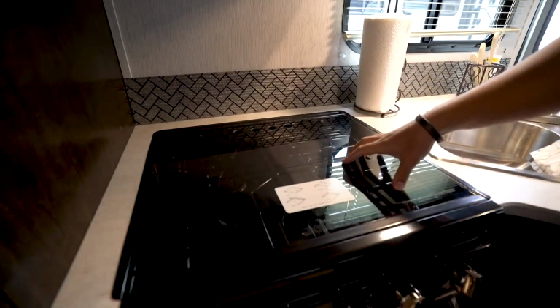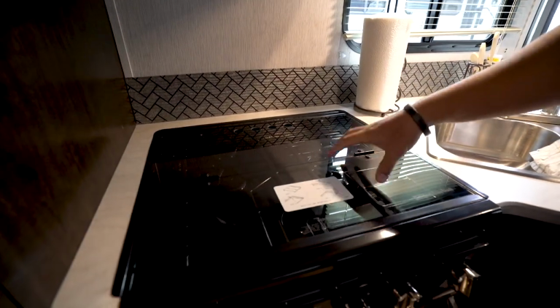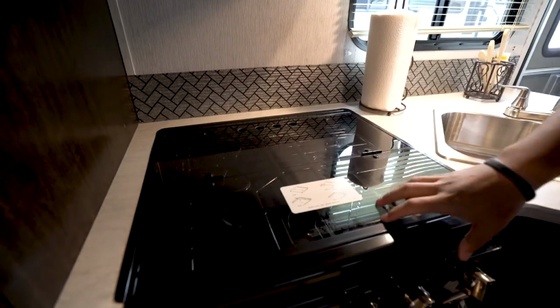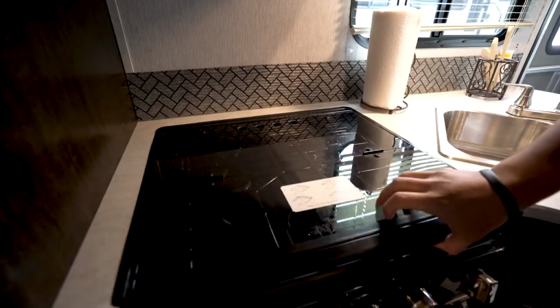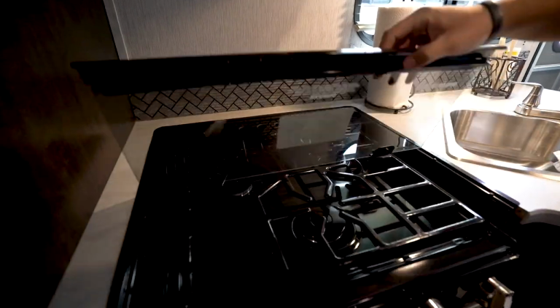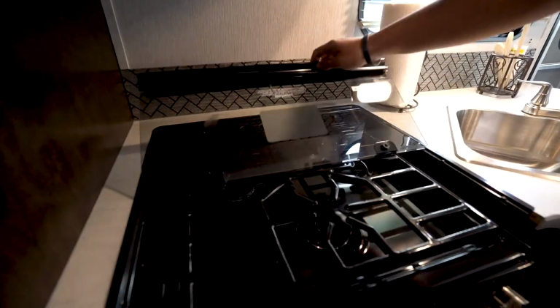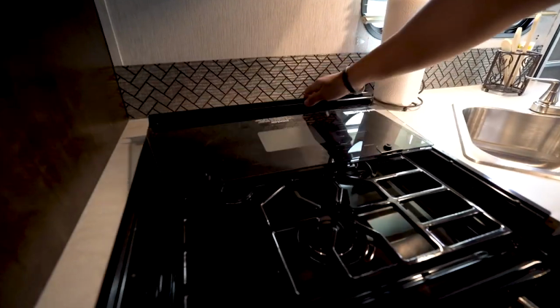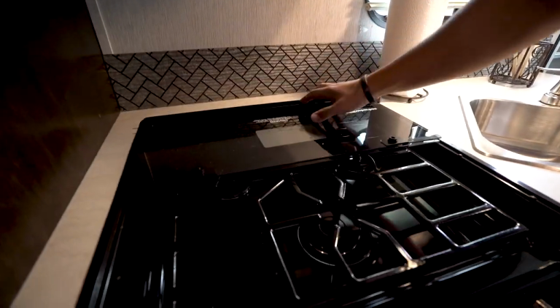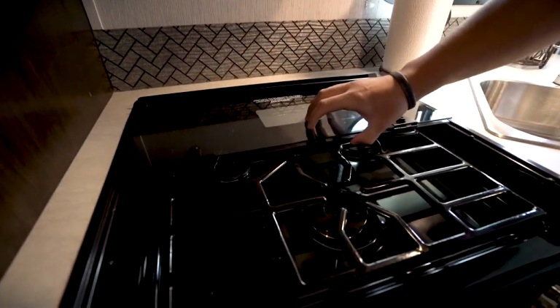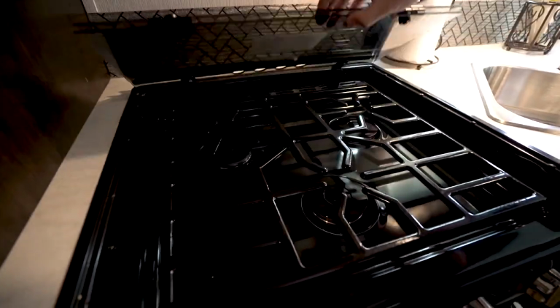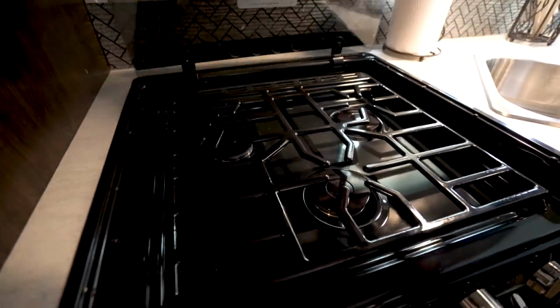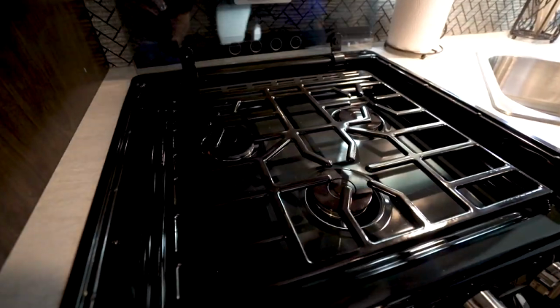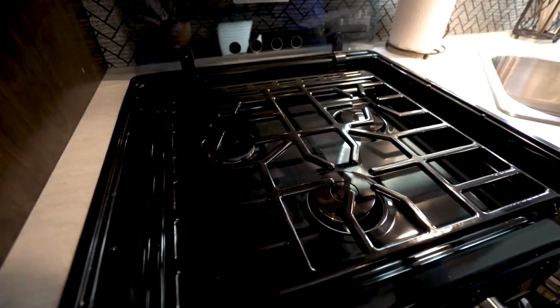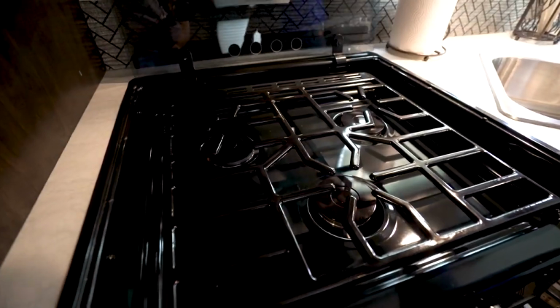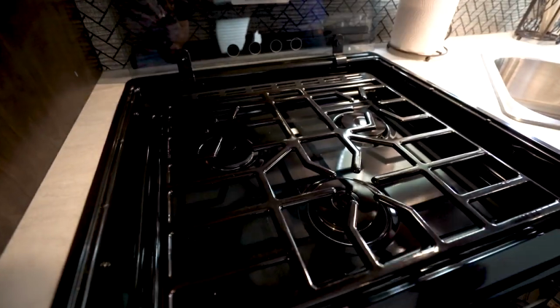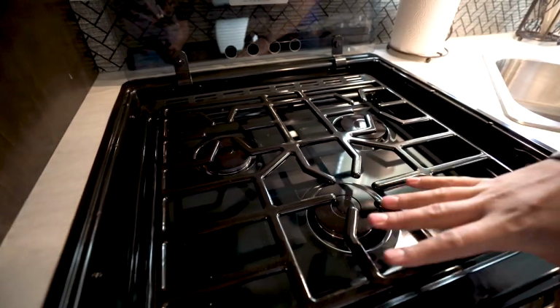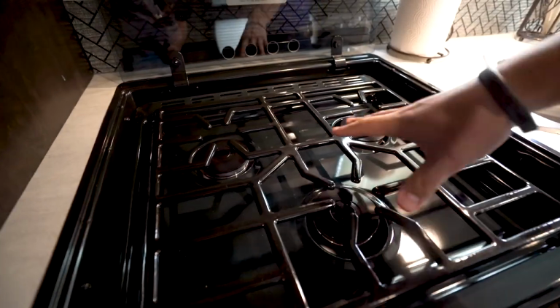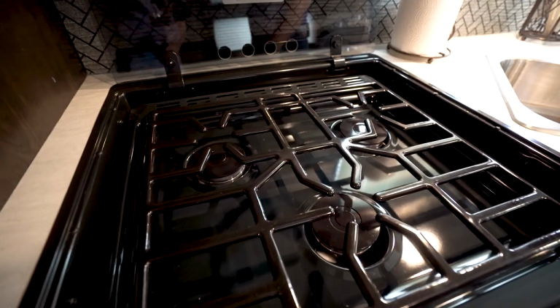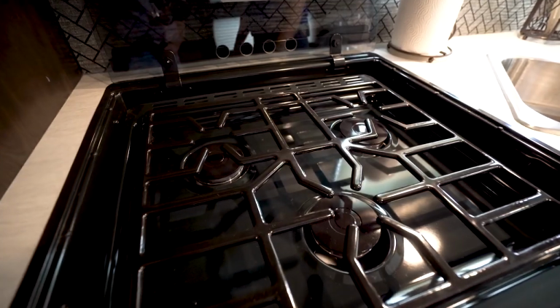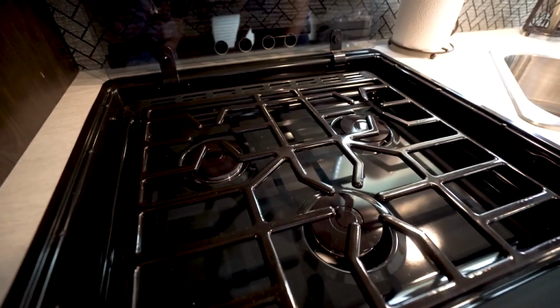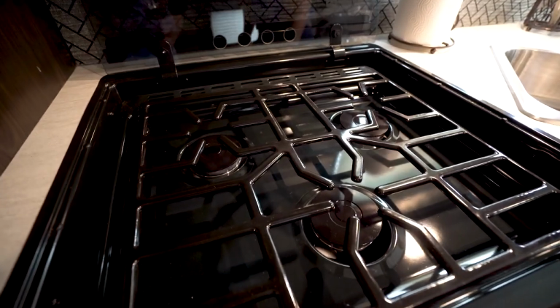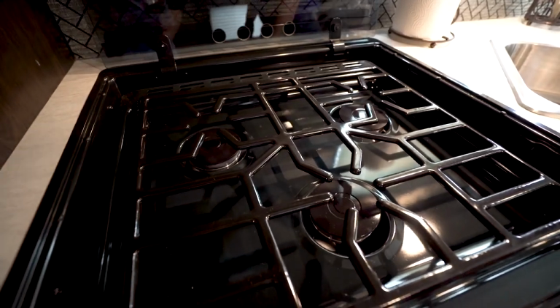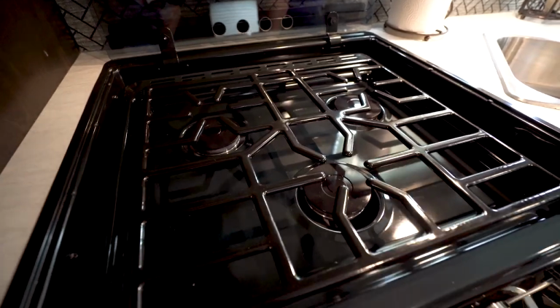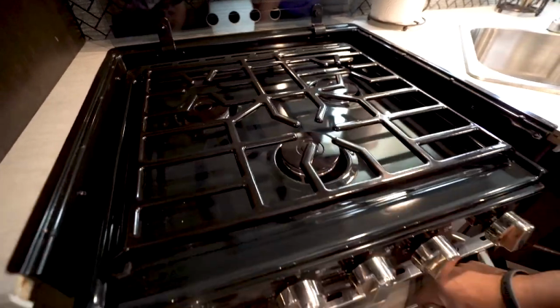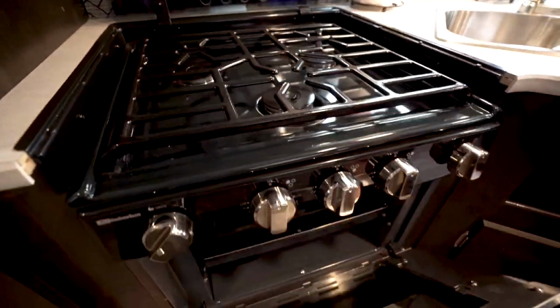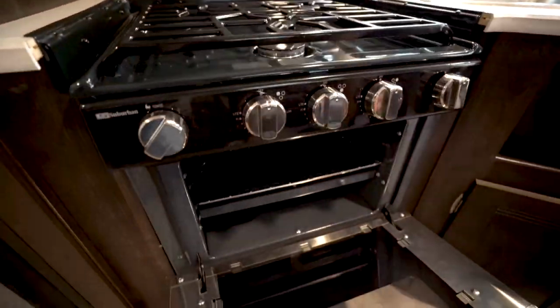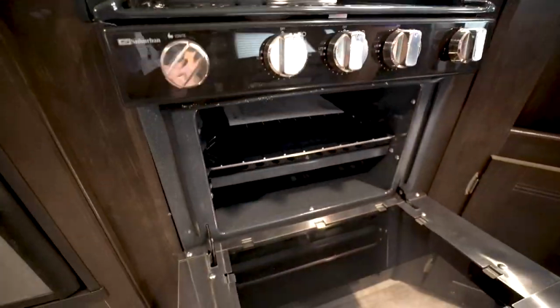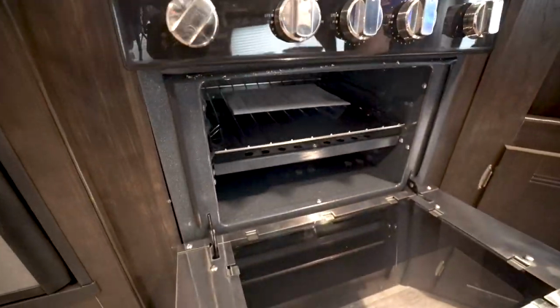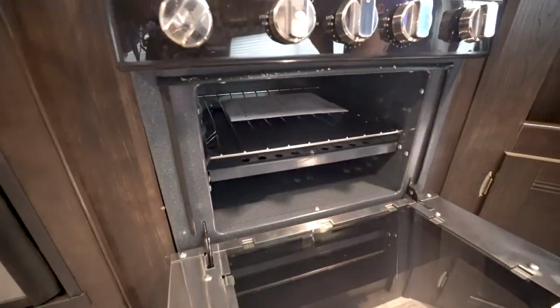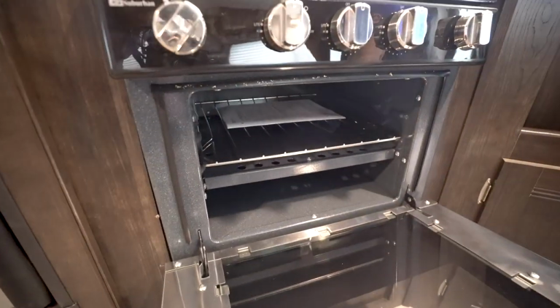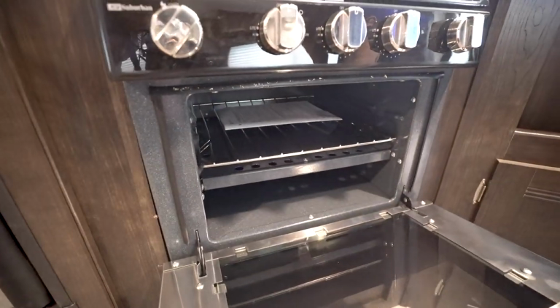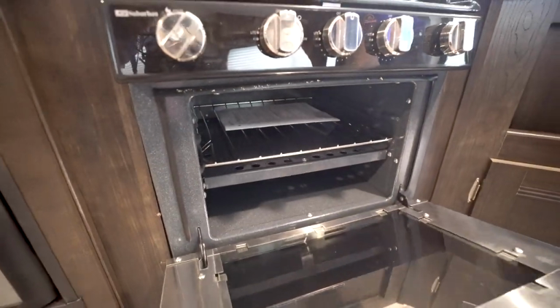Underneath that hood is your cooktop. It's a recessed cooktop with a glass cover — you can just fold that up and back and it doubles as a backsplash. That opens up your three burners. You also have an oven underneath if you want to do some baking.